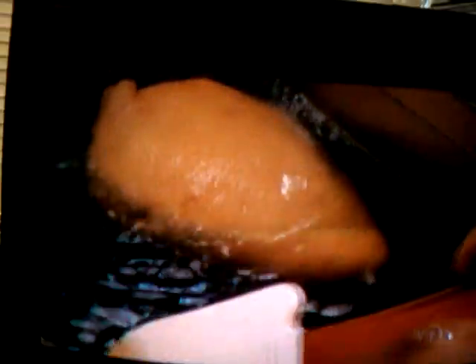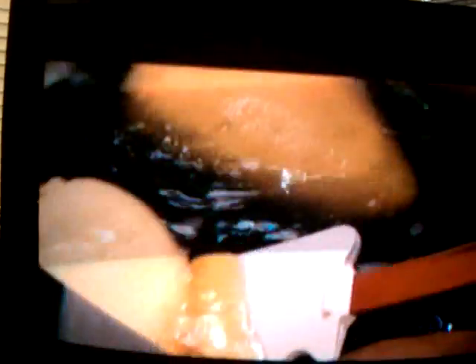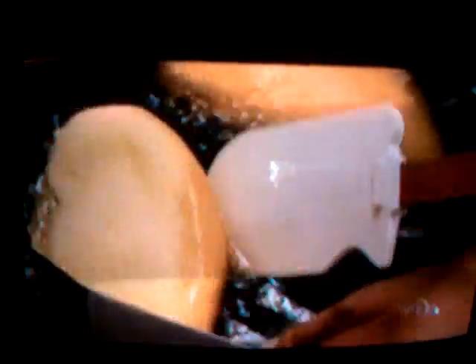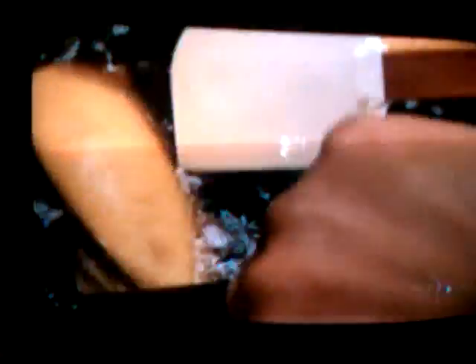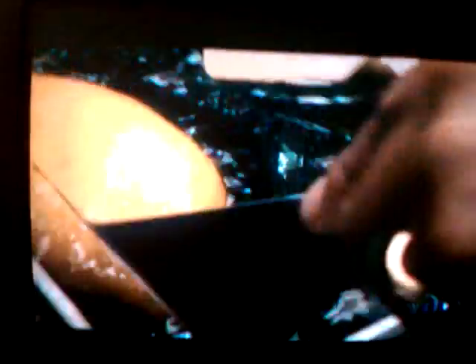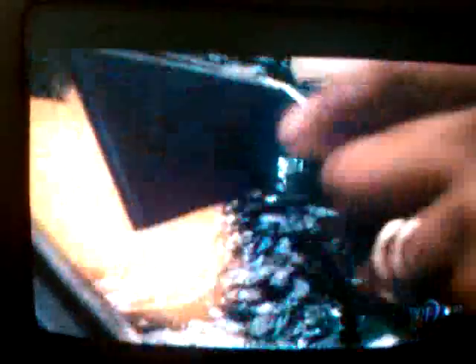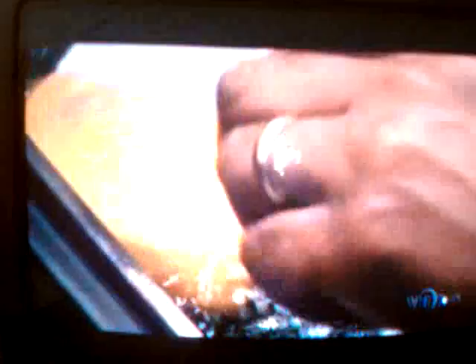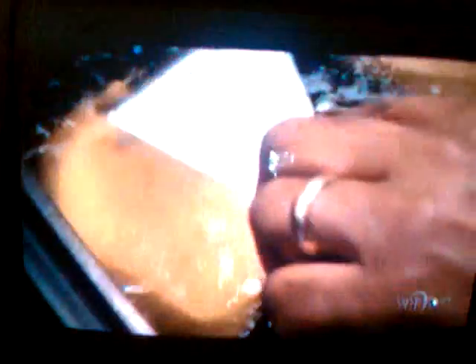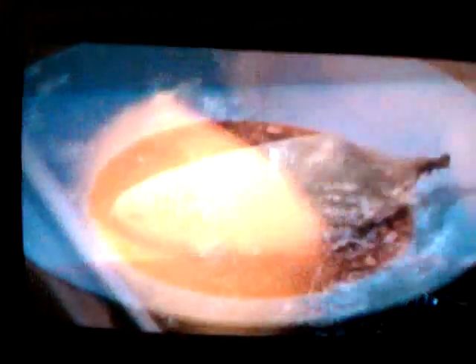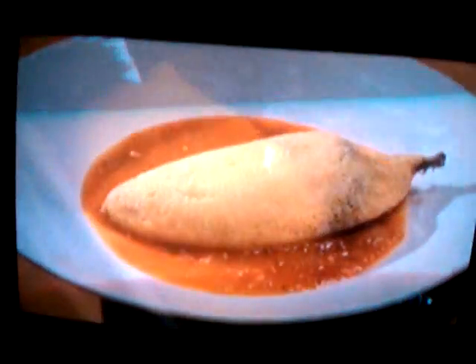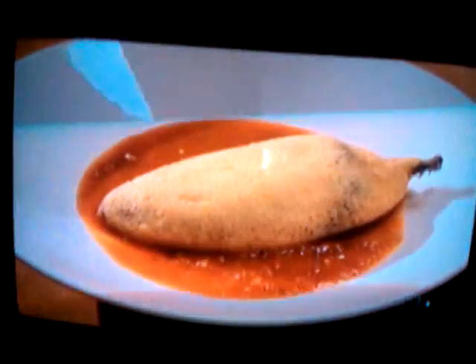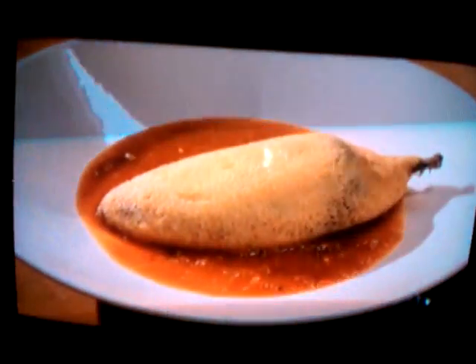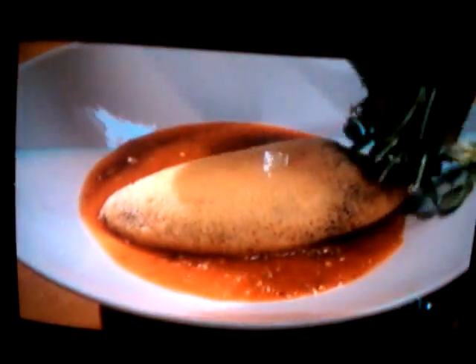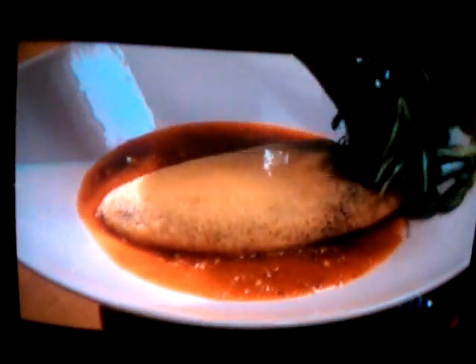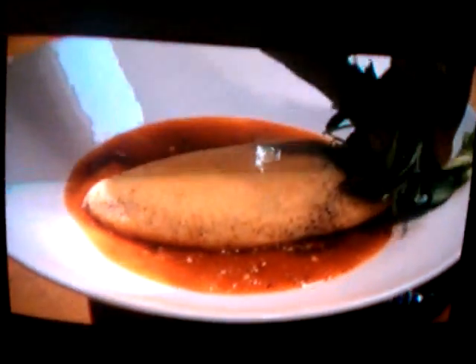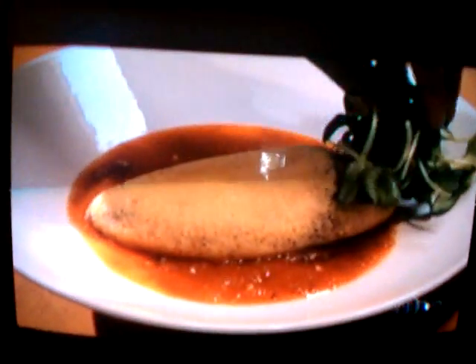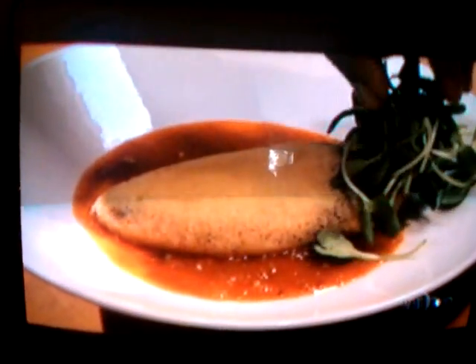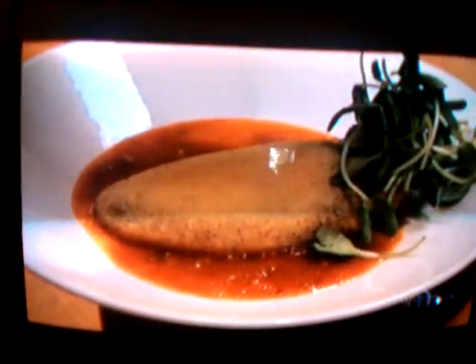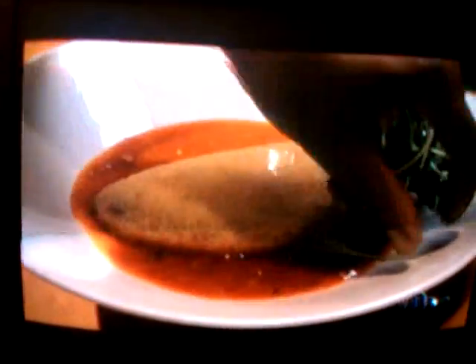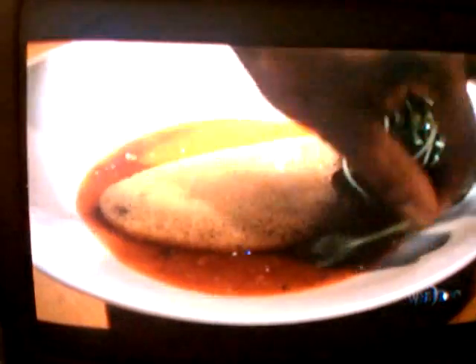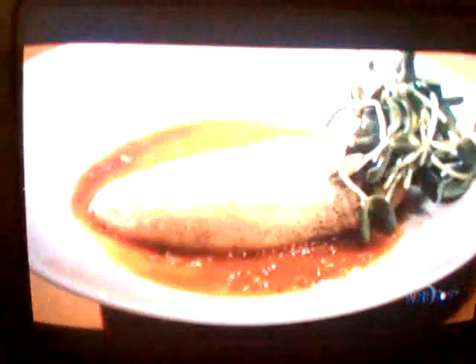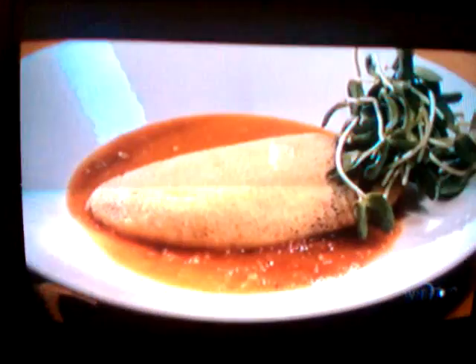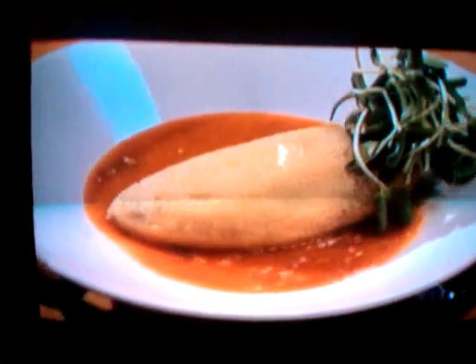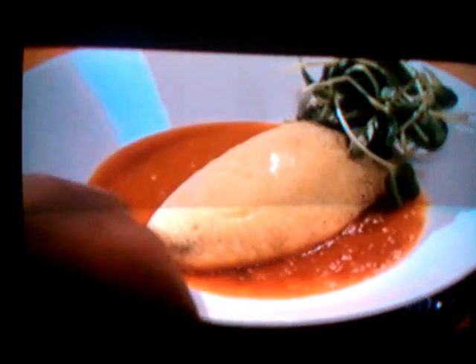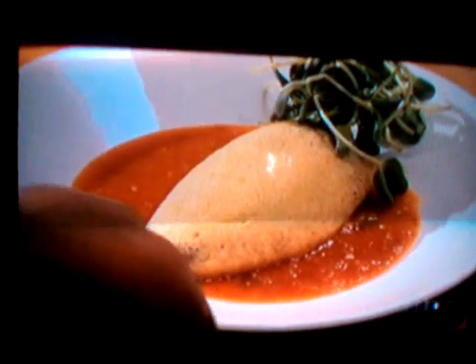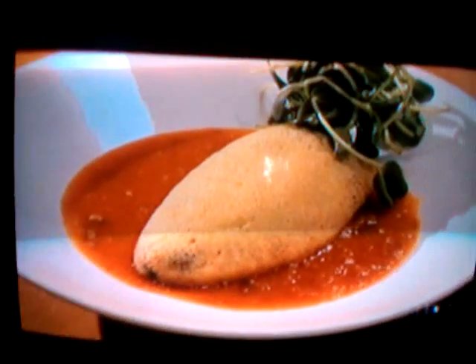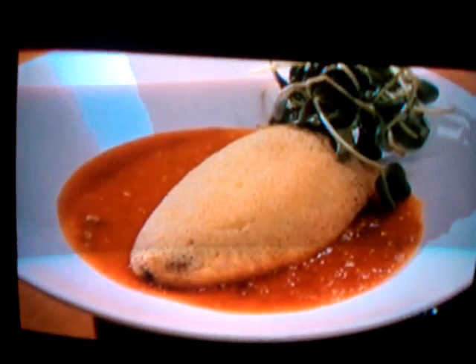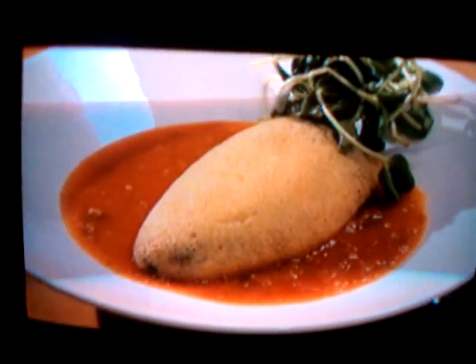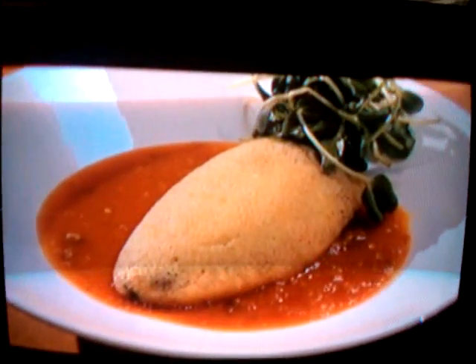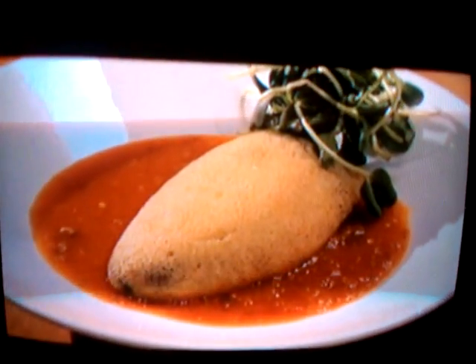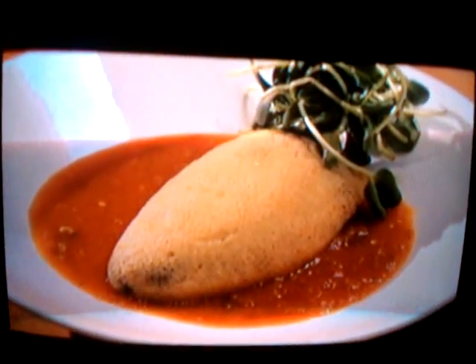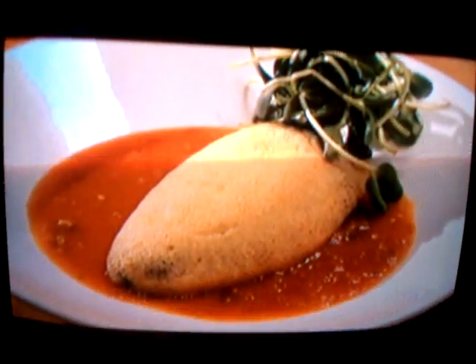They'll be golden and beautiful. Perfect served over a brothy roasted tomato sauce with a fresh garnish.